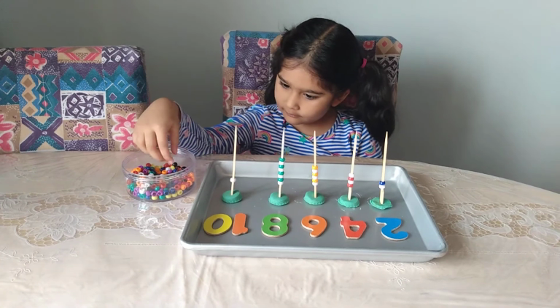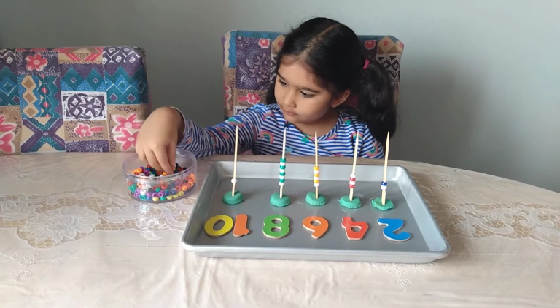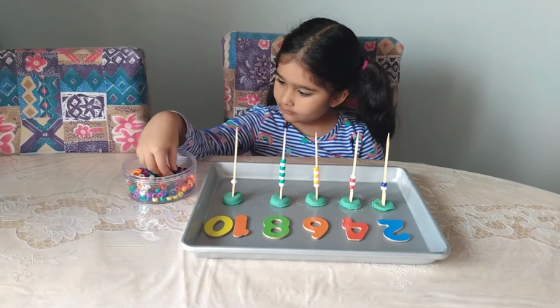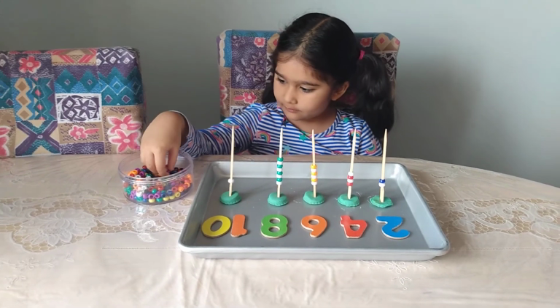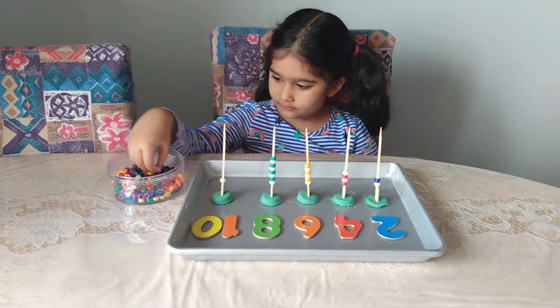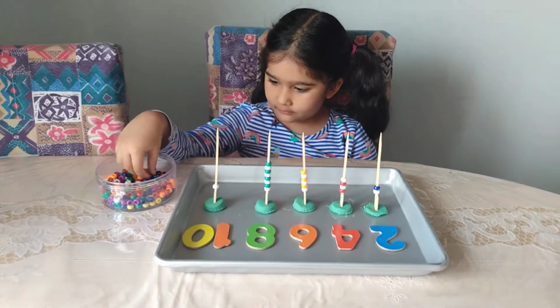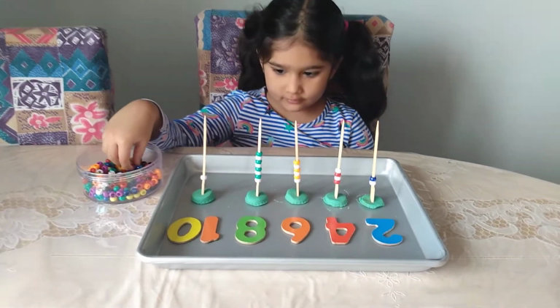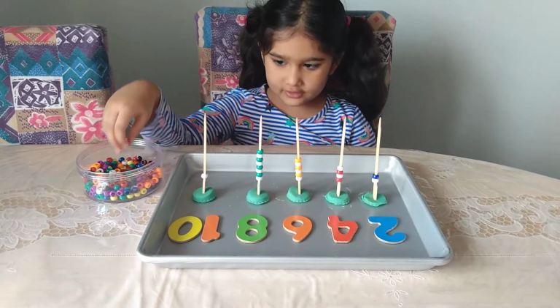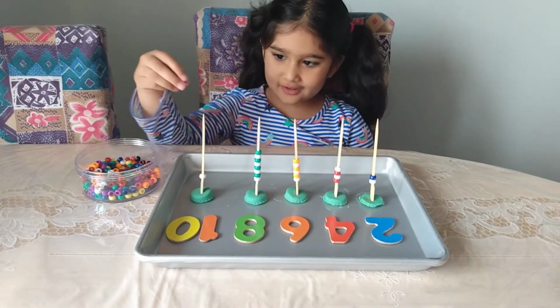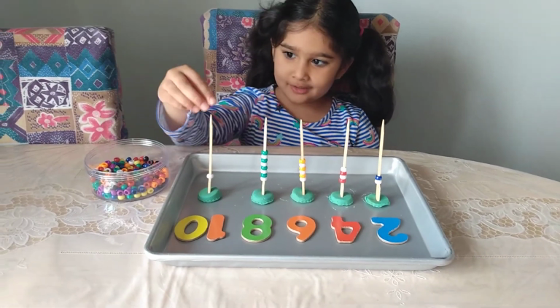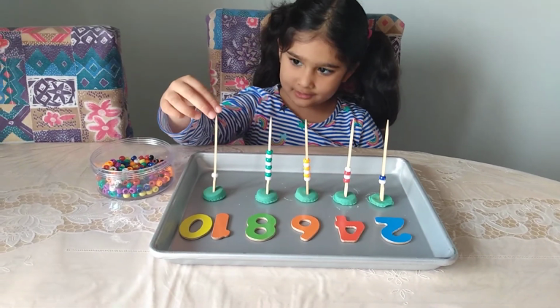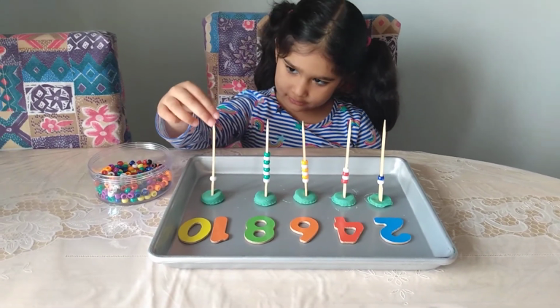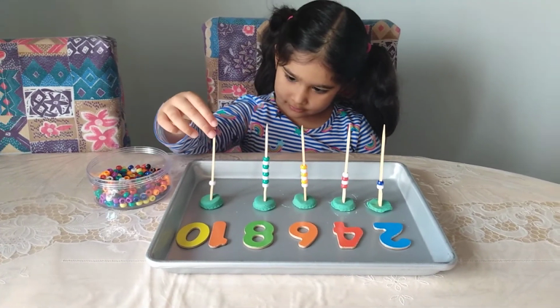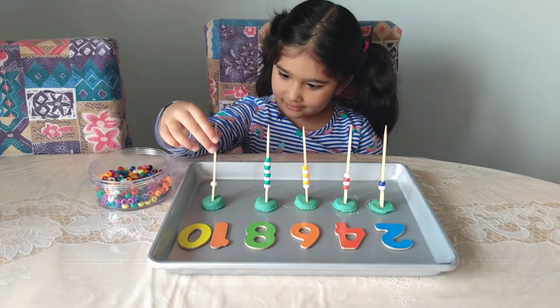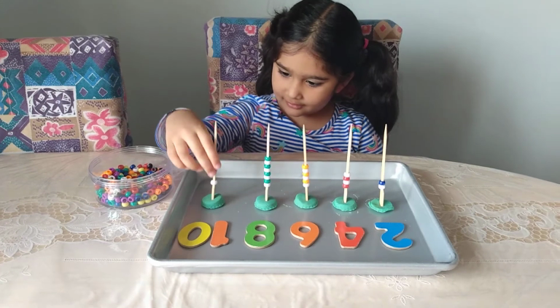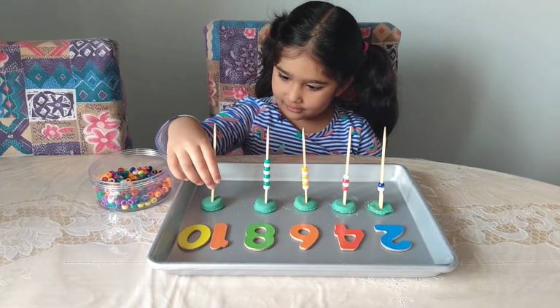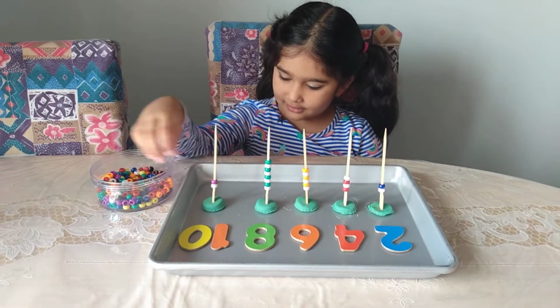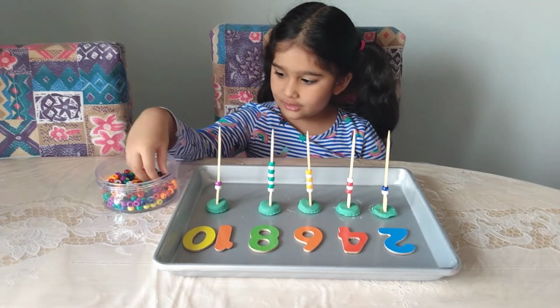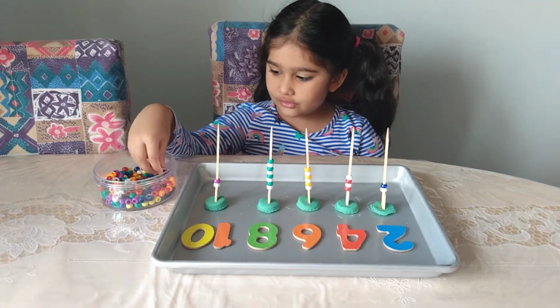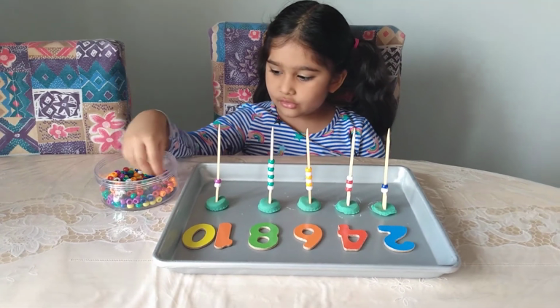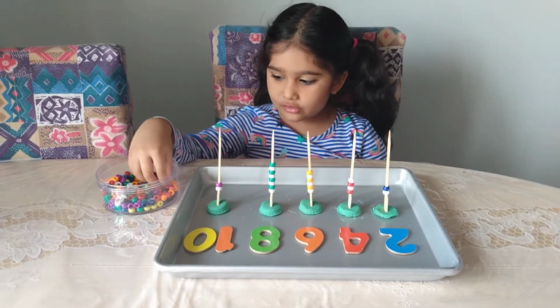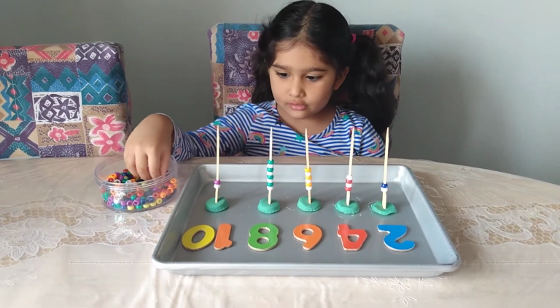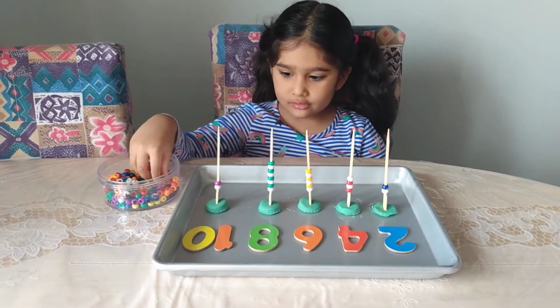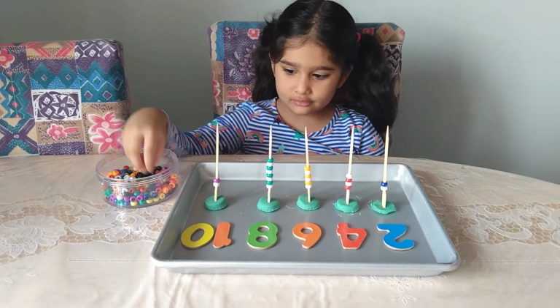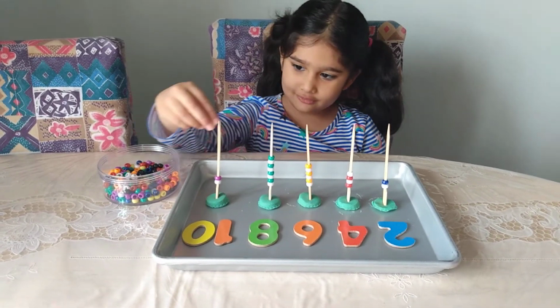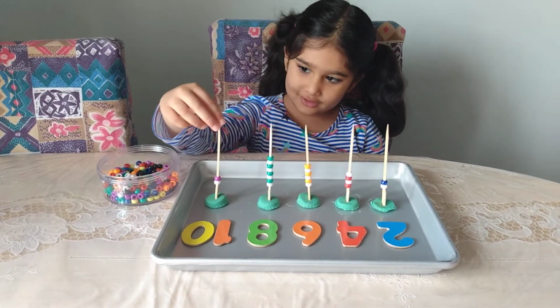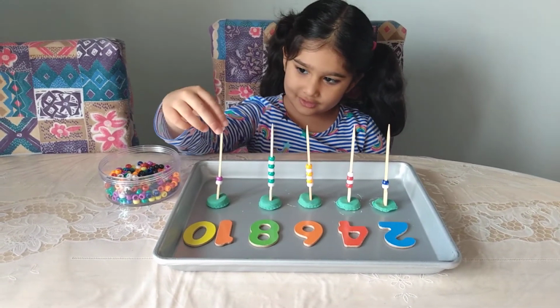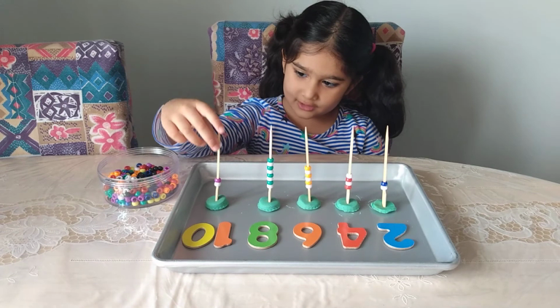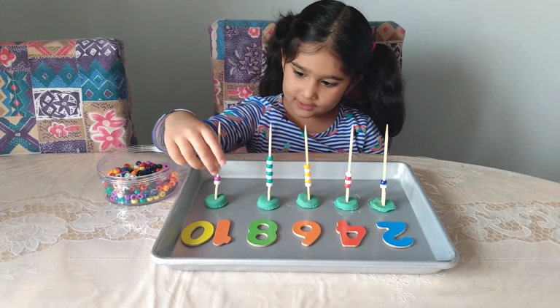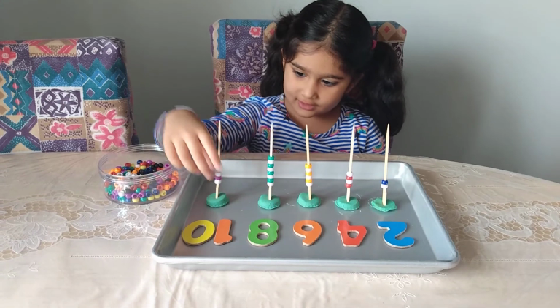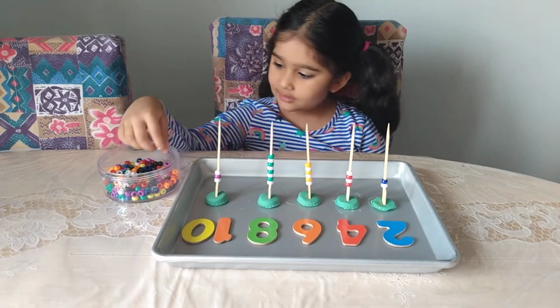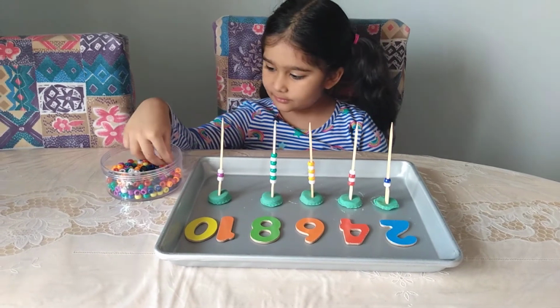What's this last number, Isa? Ten! Ten, okay. The beads look beautiful, Isa — the pattern that you did.